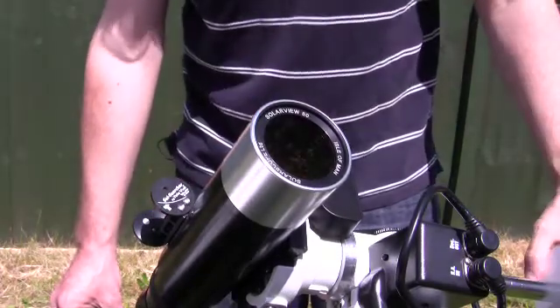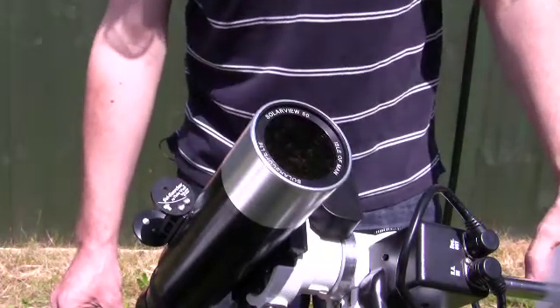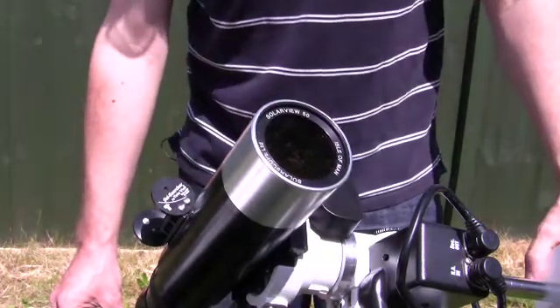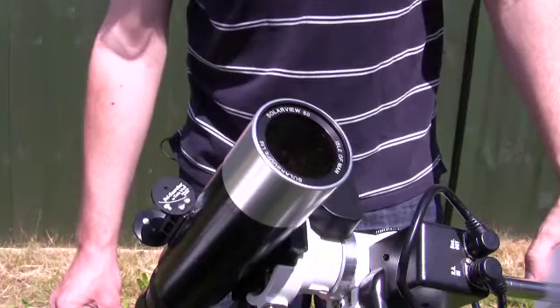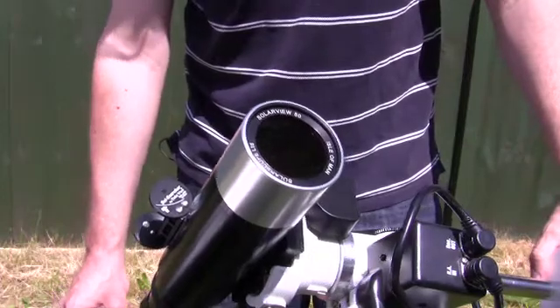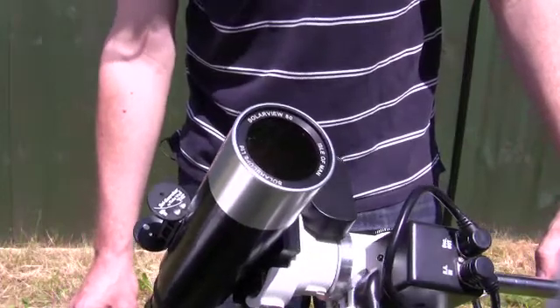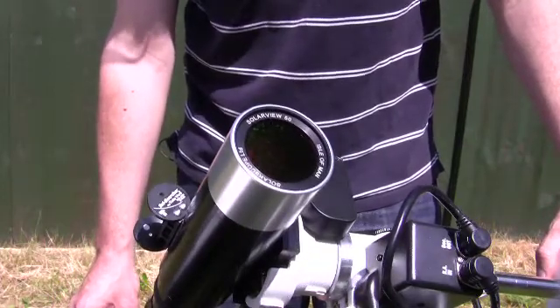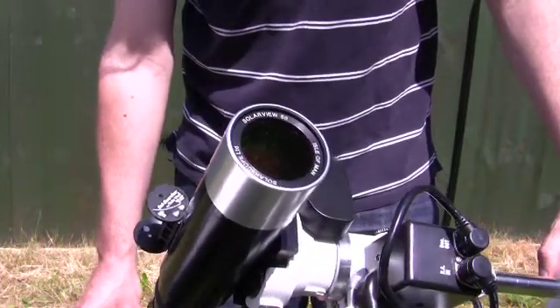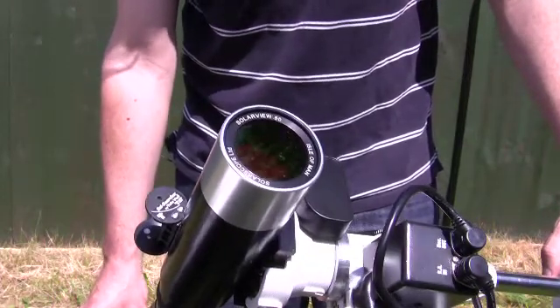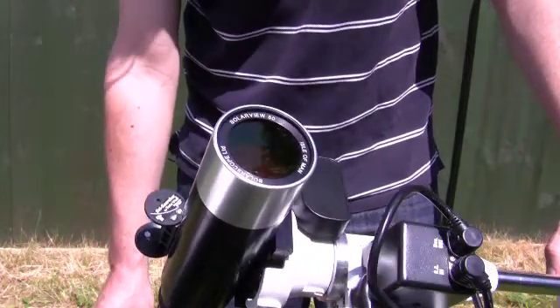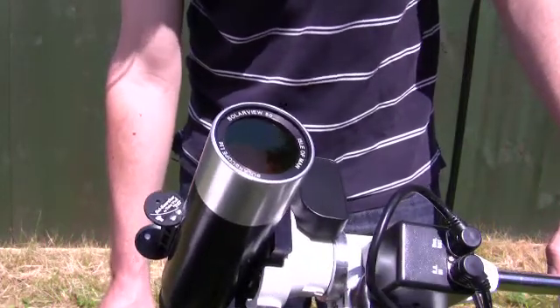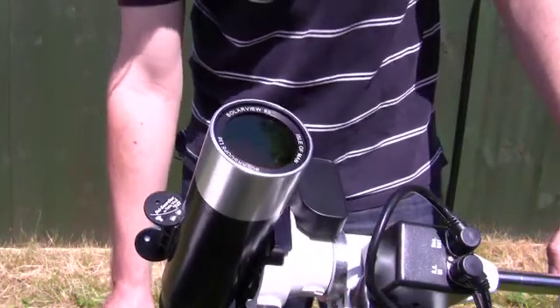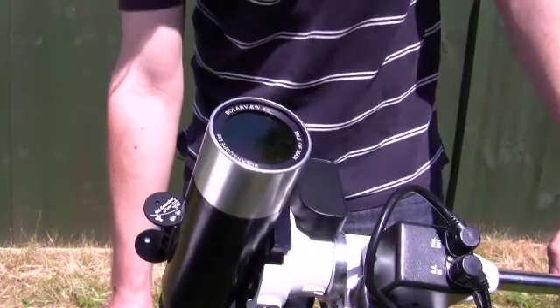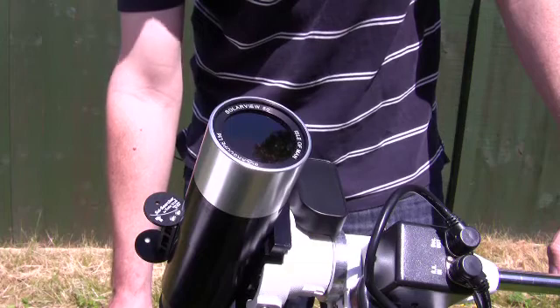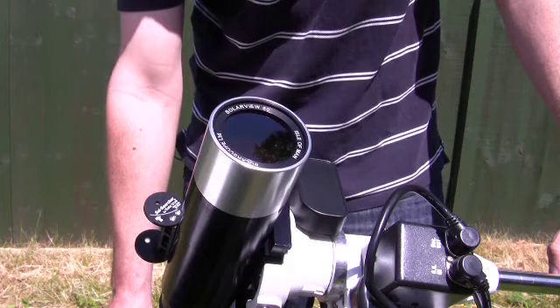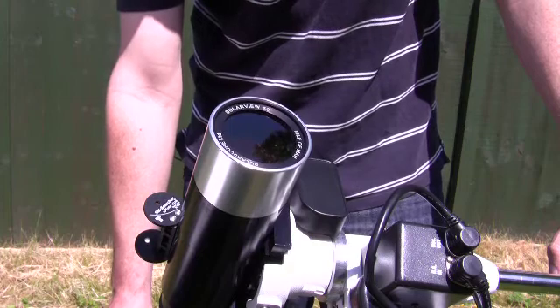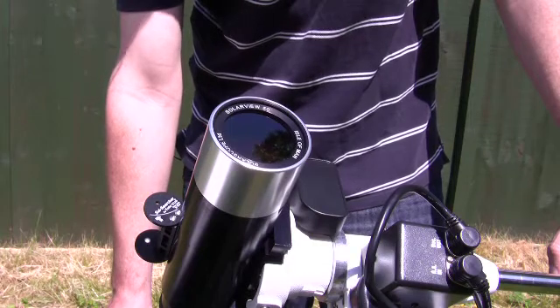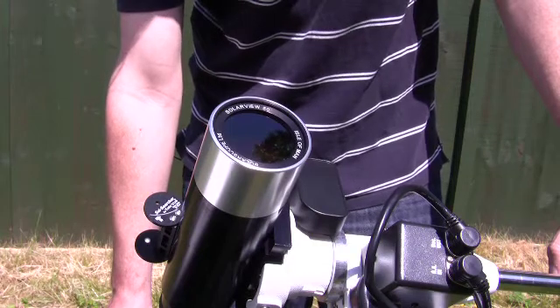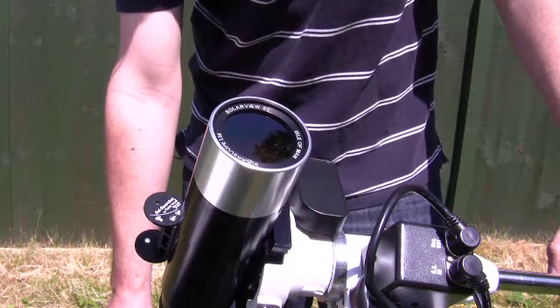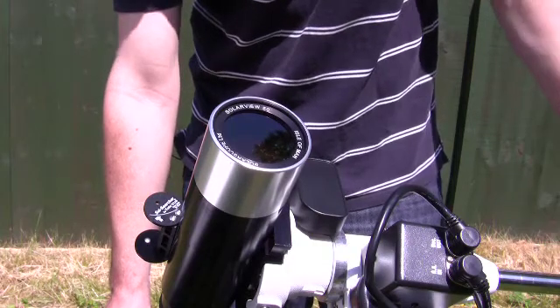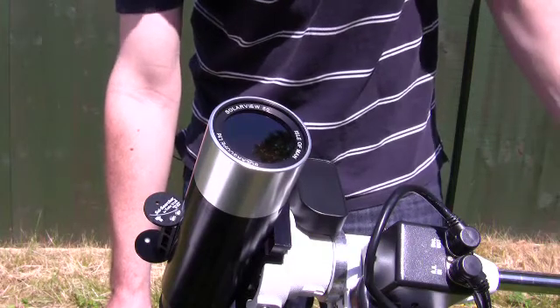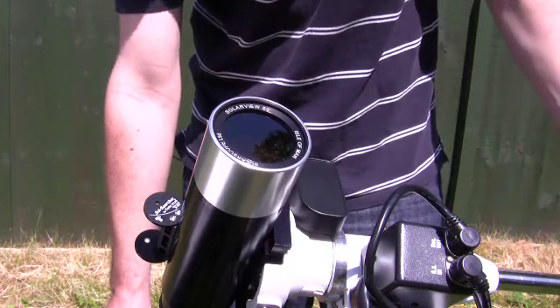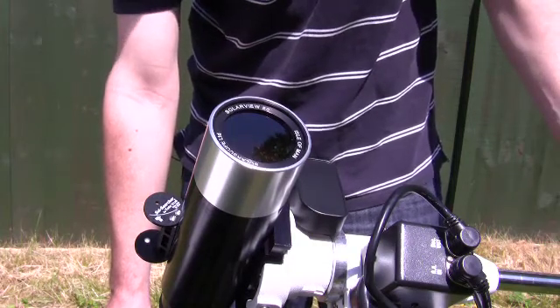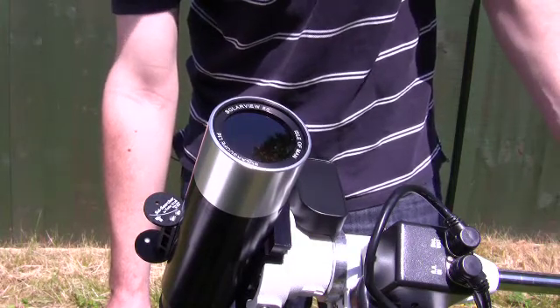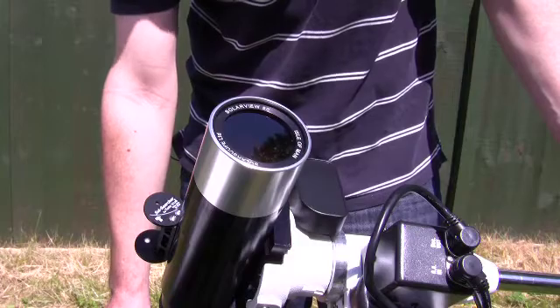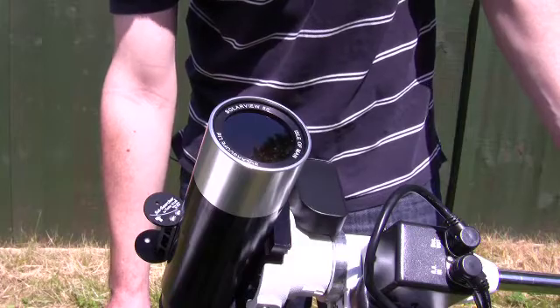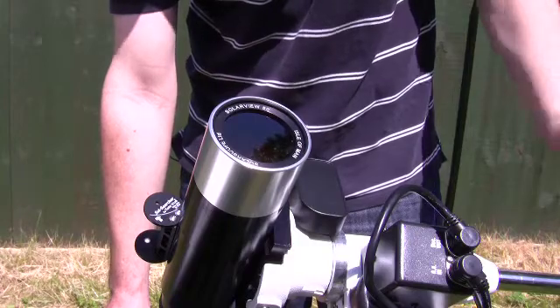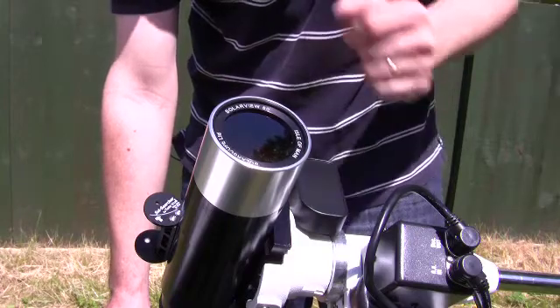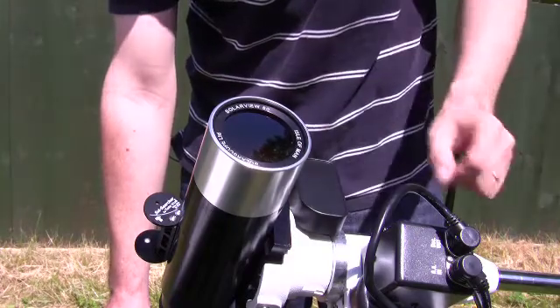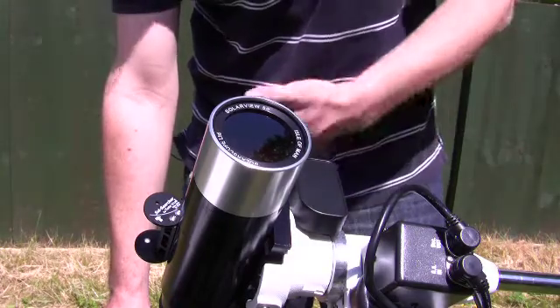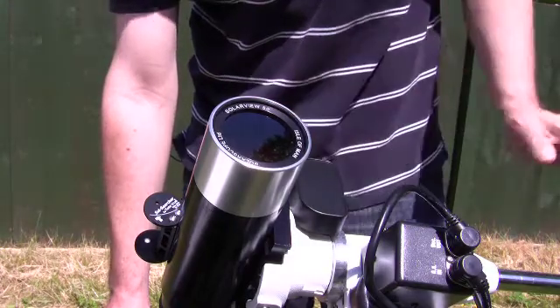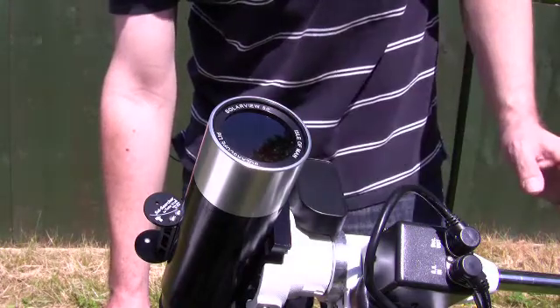What we're trying to do is maneuver the telescope until that white image of the sun is exactly over the white disc. Once that's done, we can be reasonably confident that we have the sun in the field of view for either the camera or your own eyepiece.